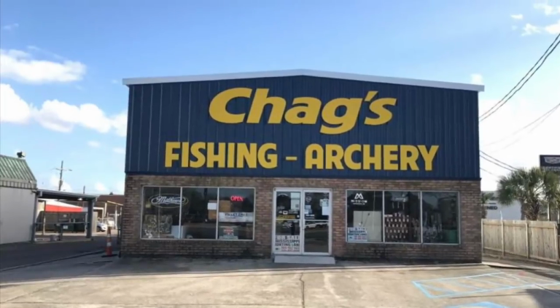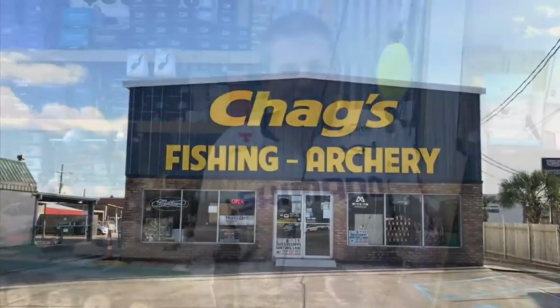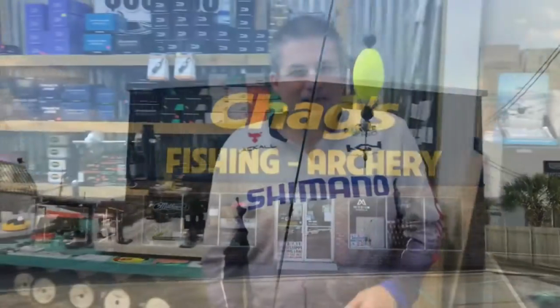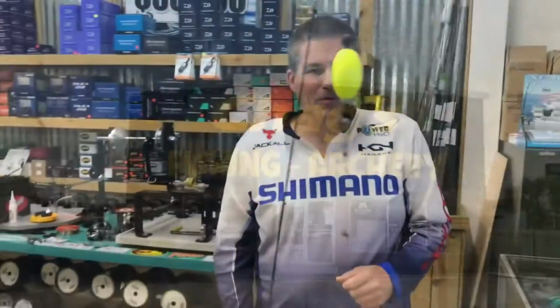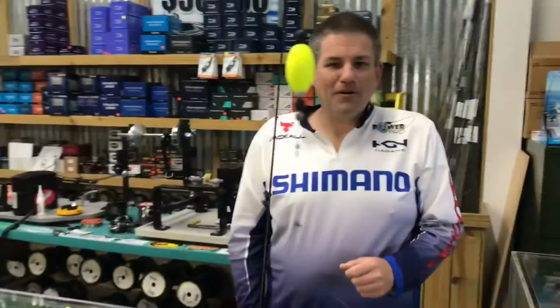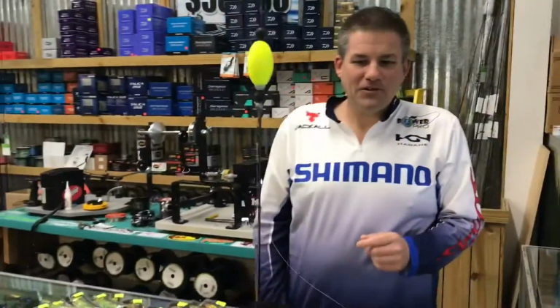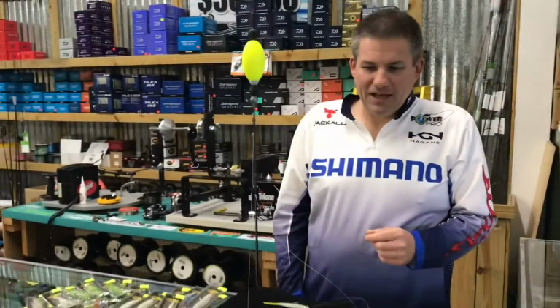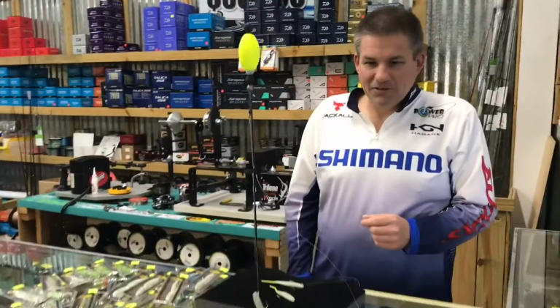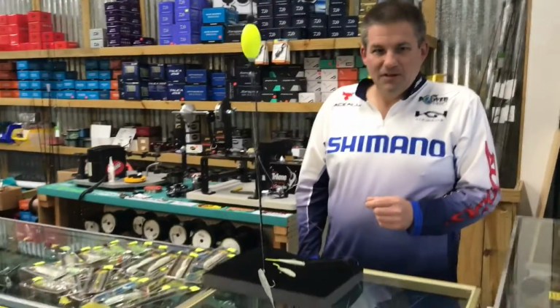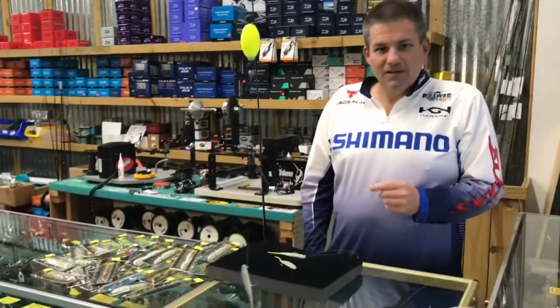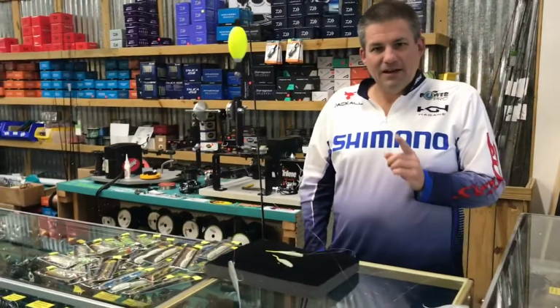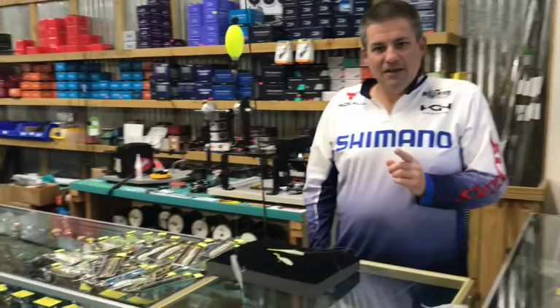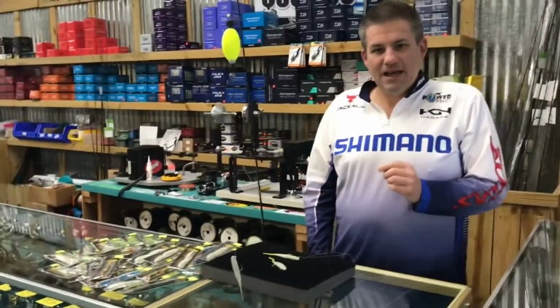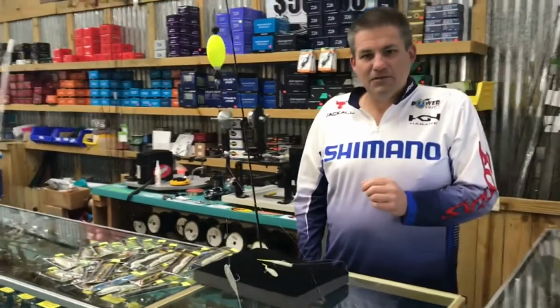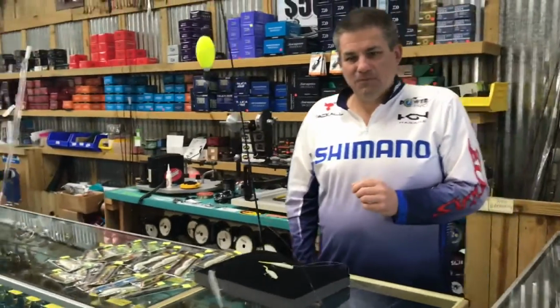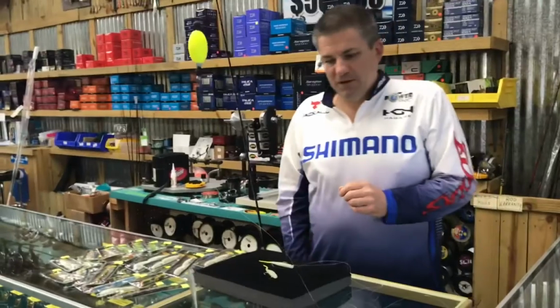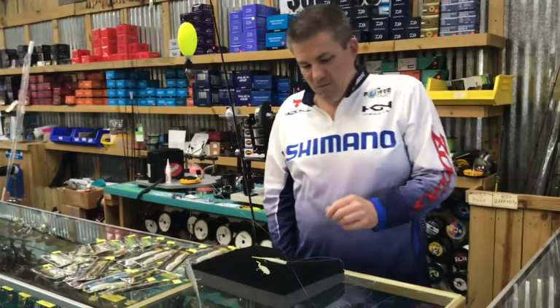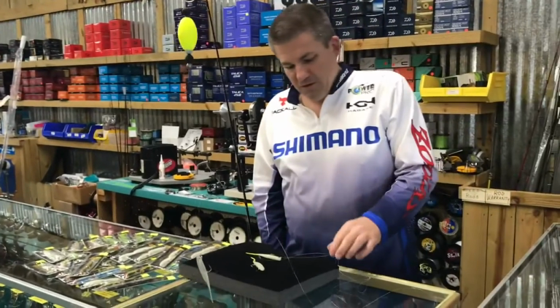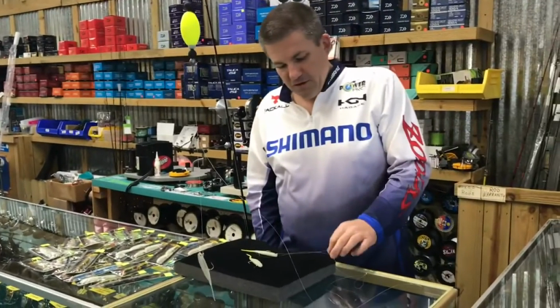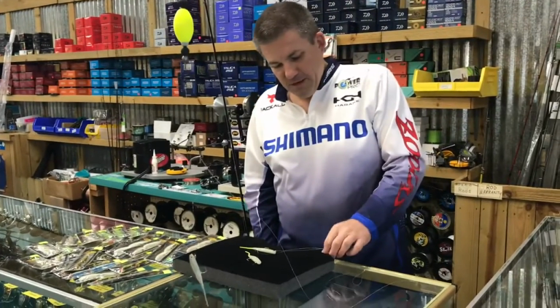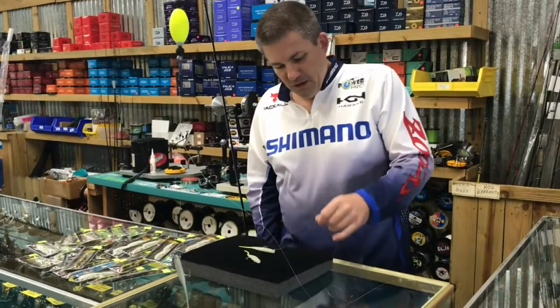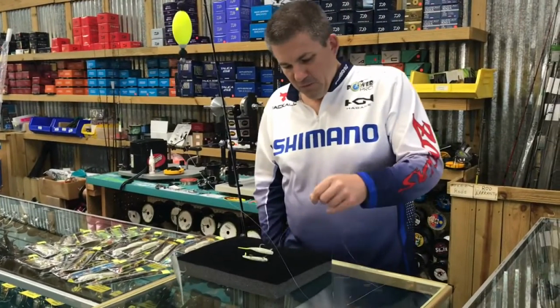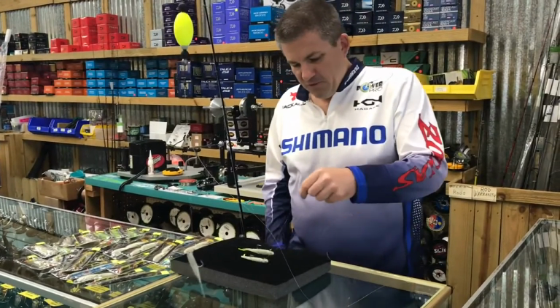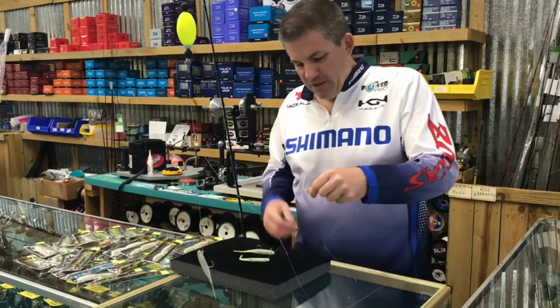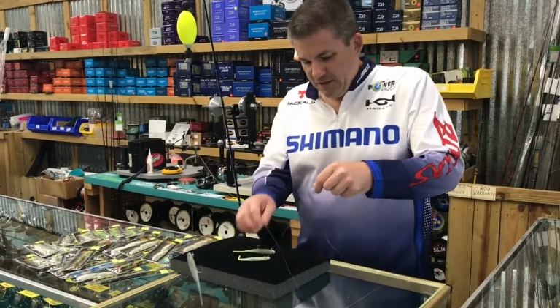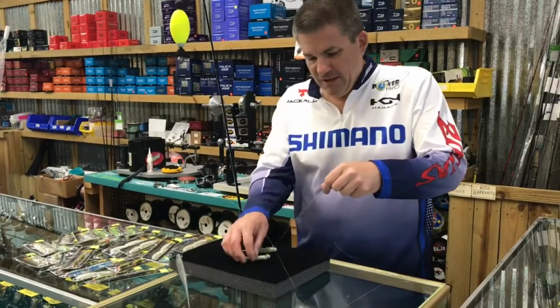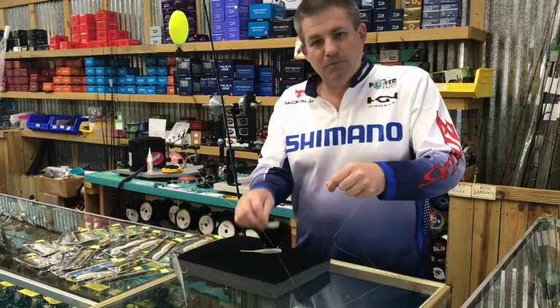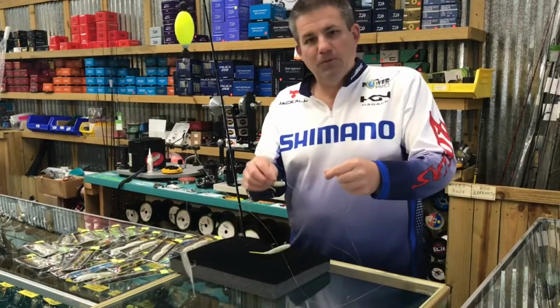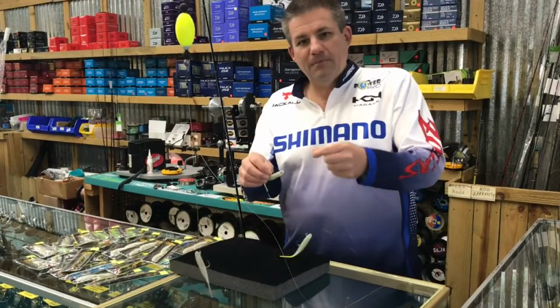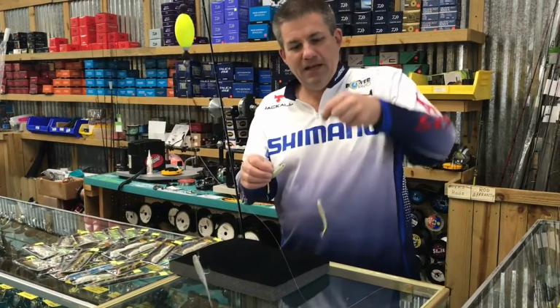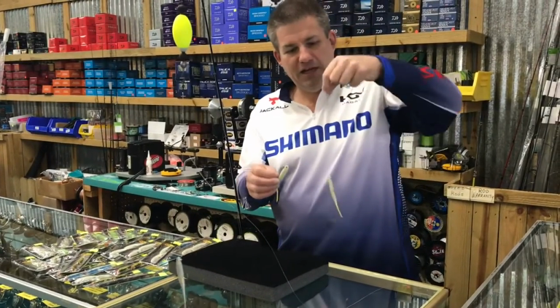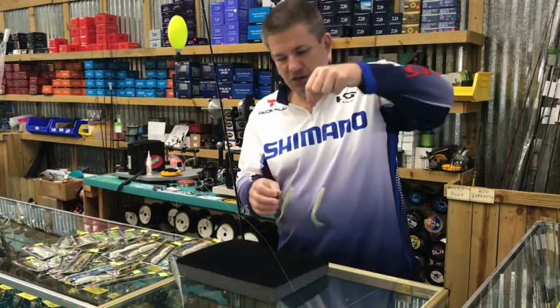Hey, it's Sammy Romano with Shags. Got another tackle tip for you. I want to talk to you about double rigs, particularly the glass minnow rig by H&H.